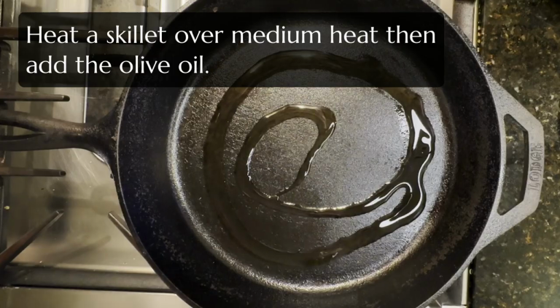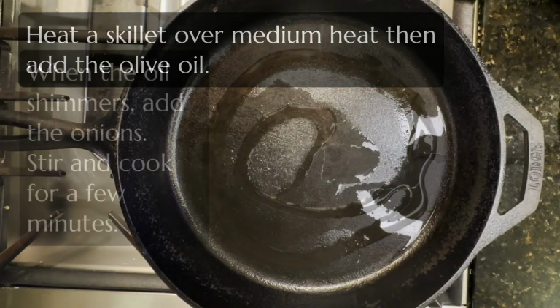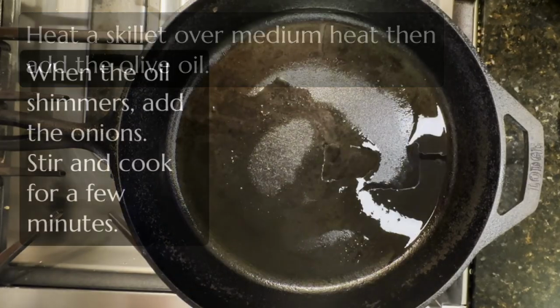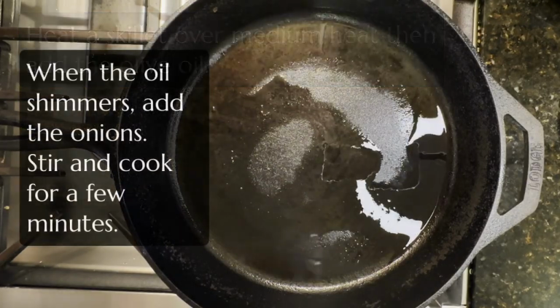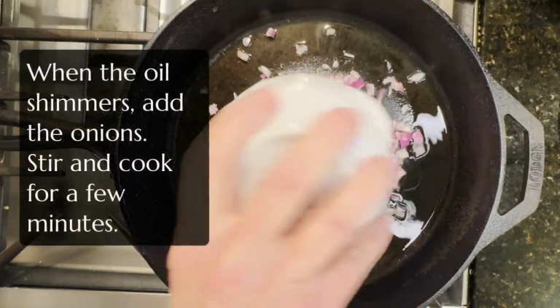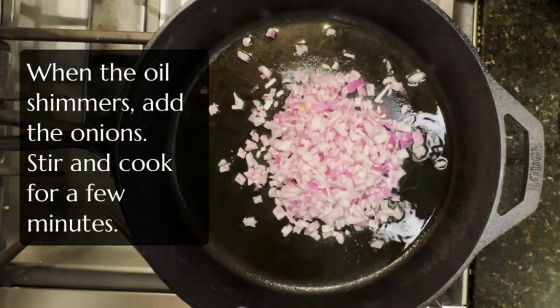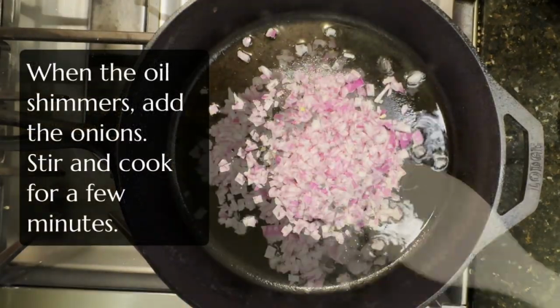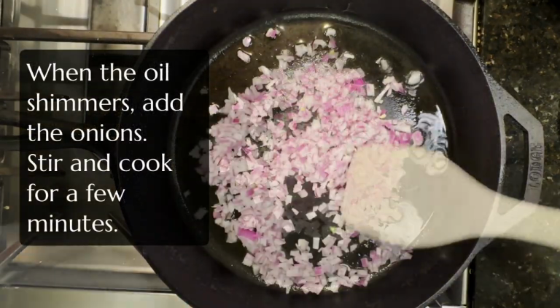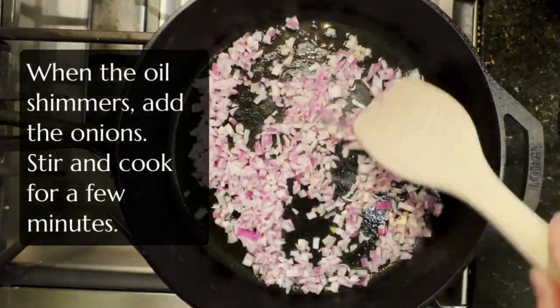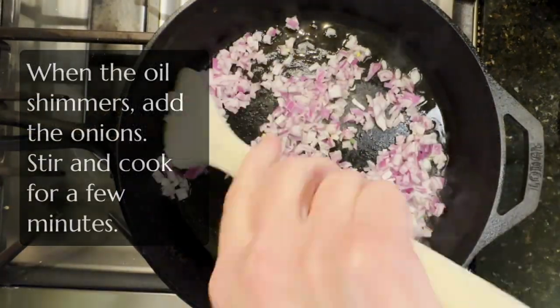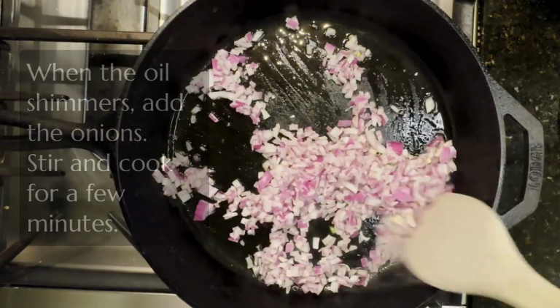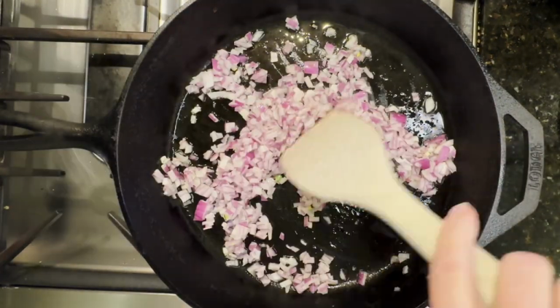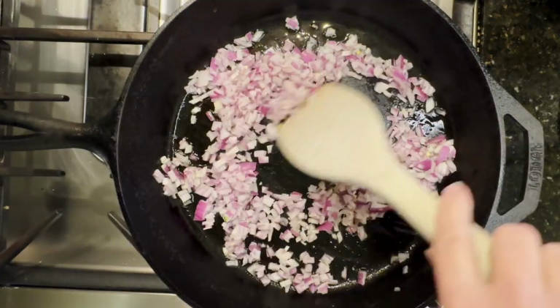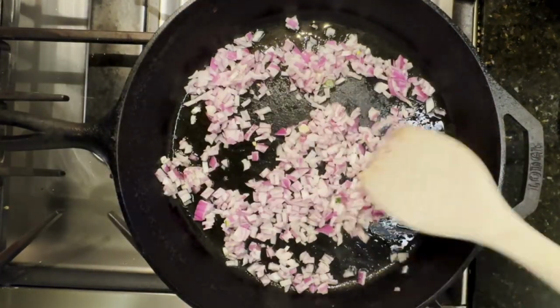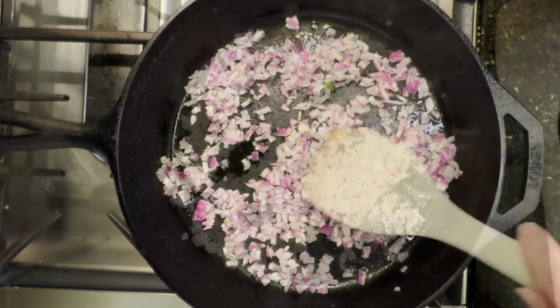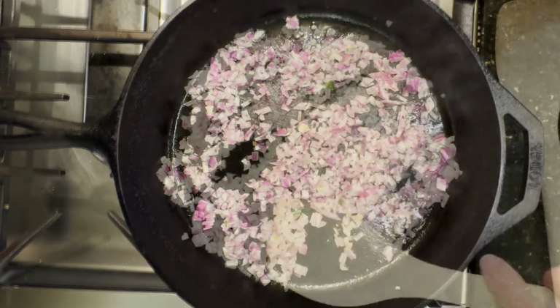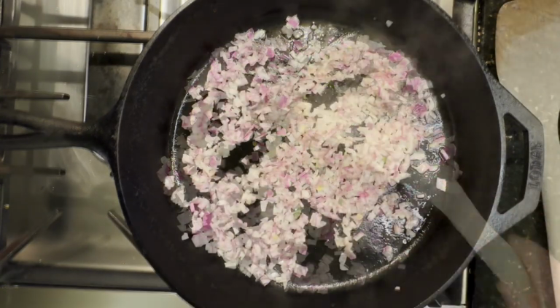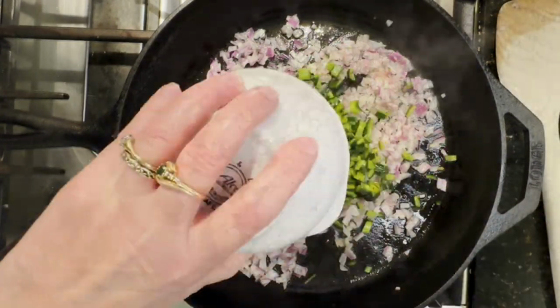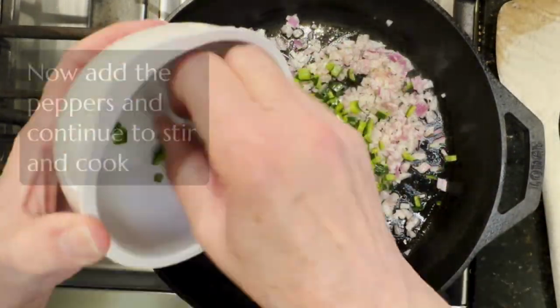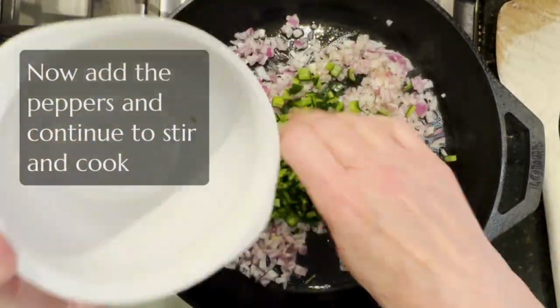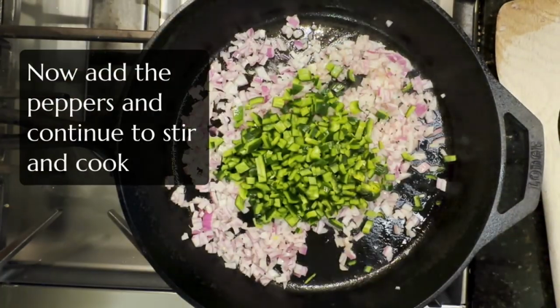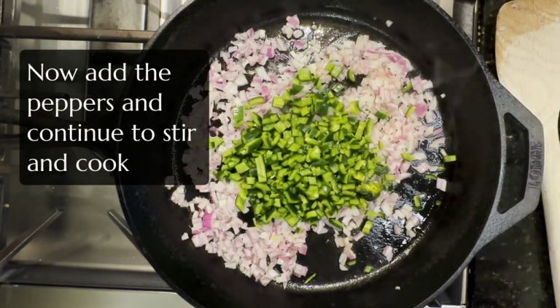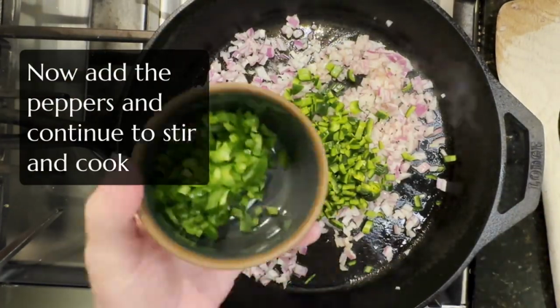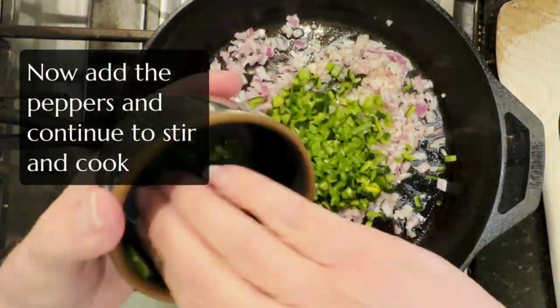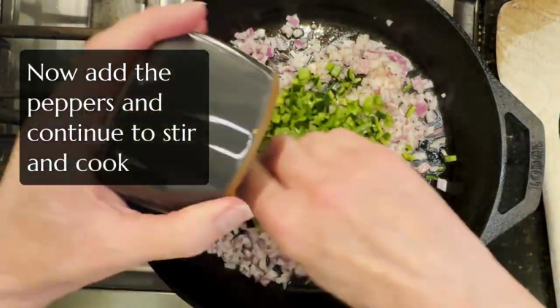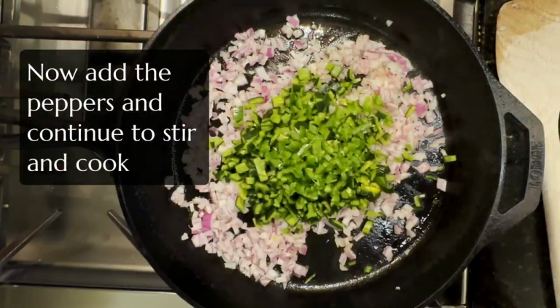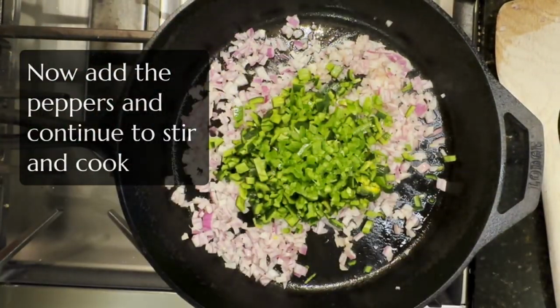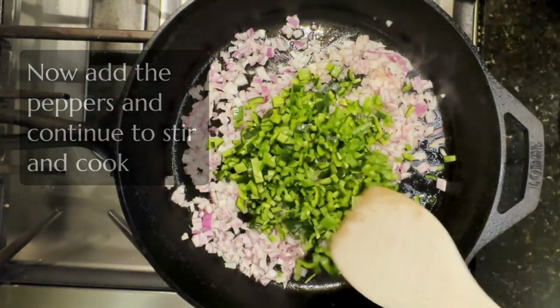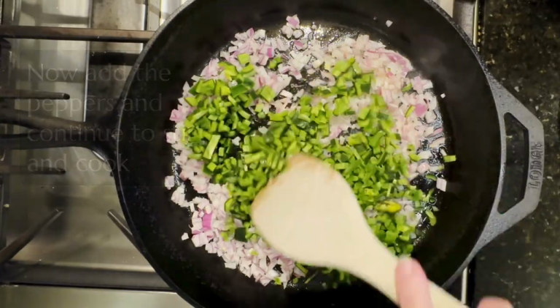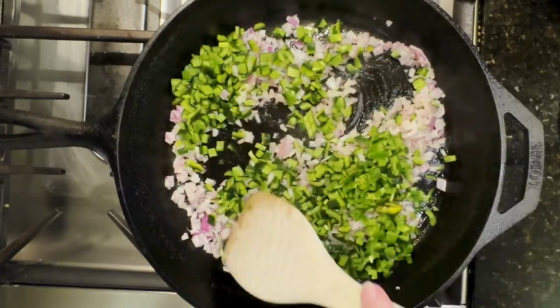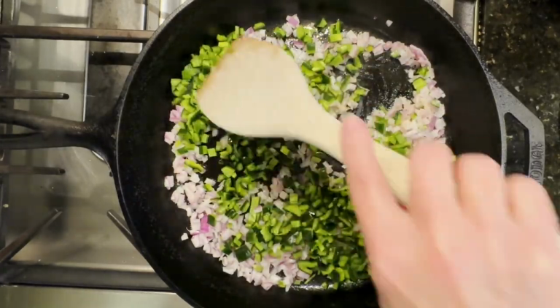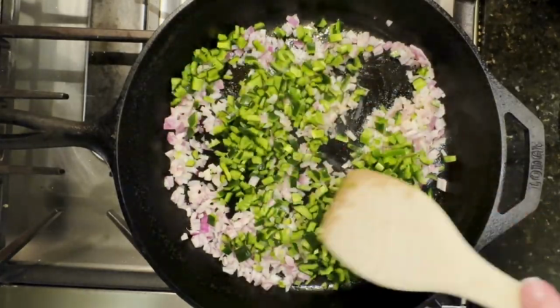Just heat a skillet. When it's hot, add a little olive oil and when the olive oil shimmers, add your onions. Stir that around and sauté for a couple of minutes, and then add your peppers.